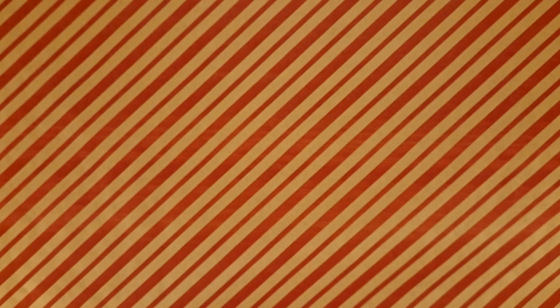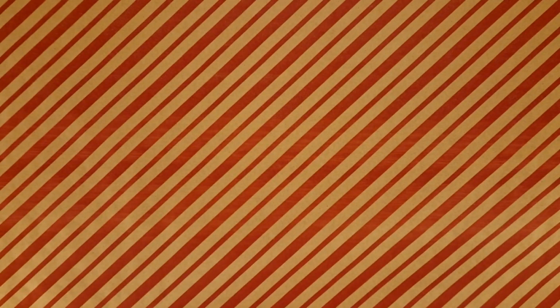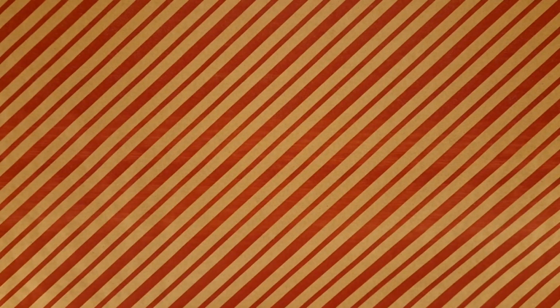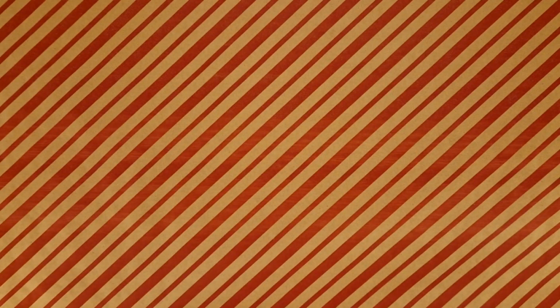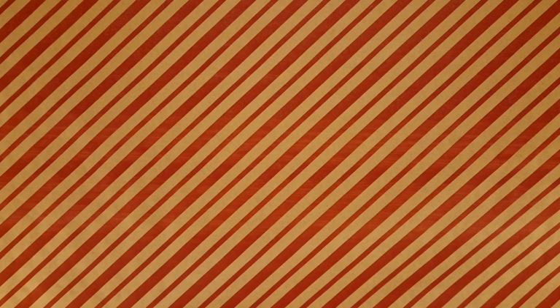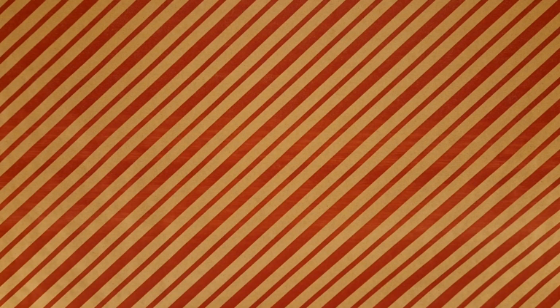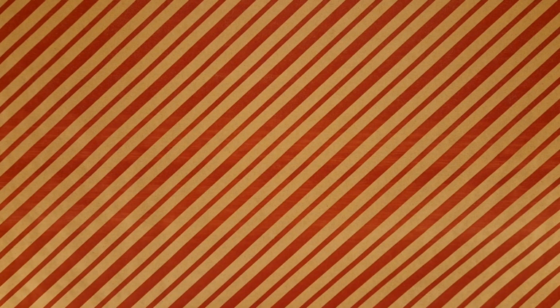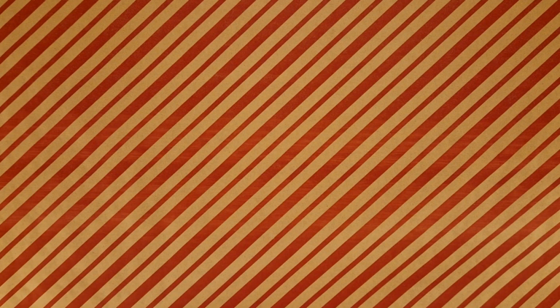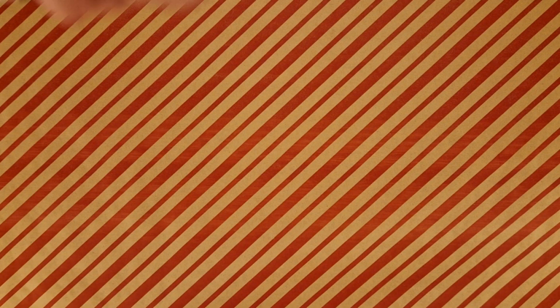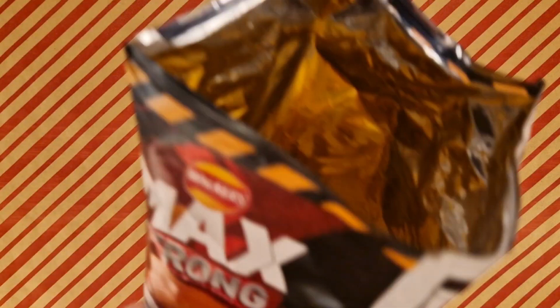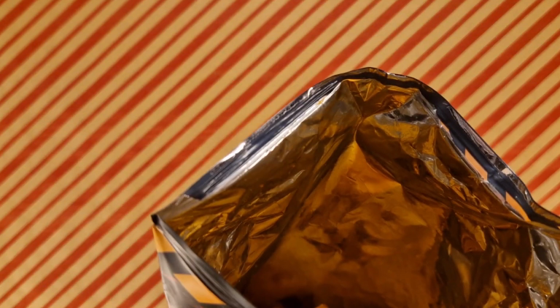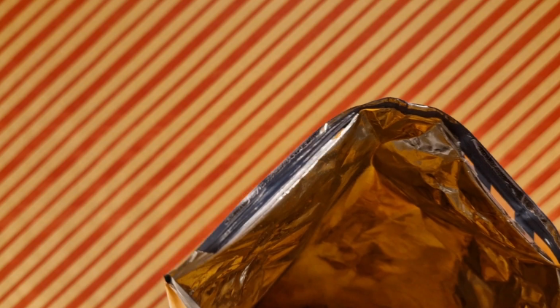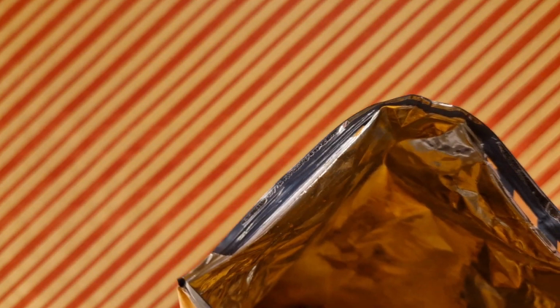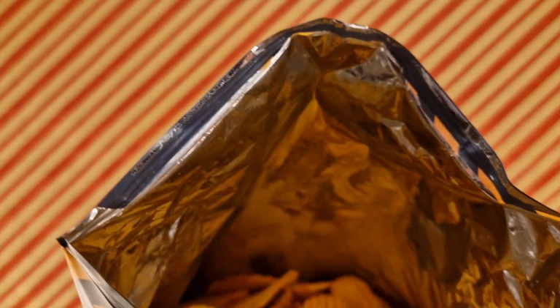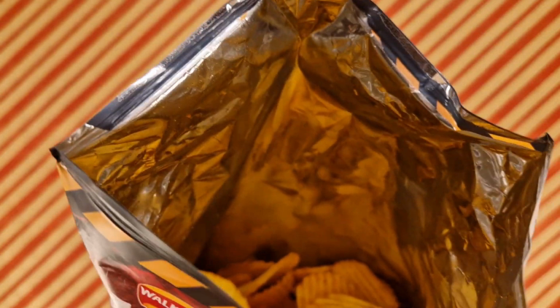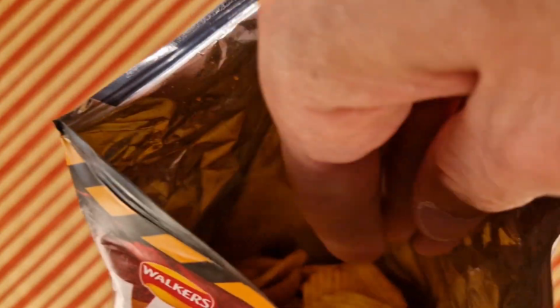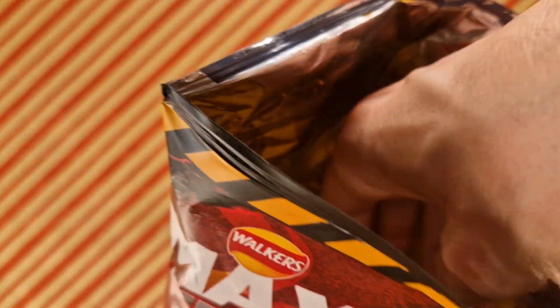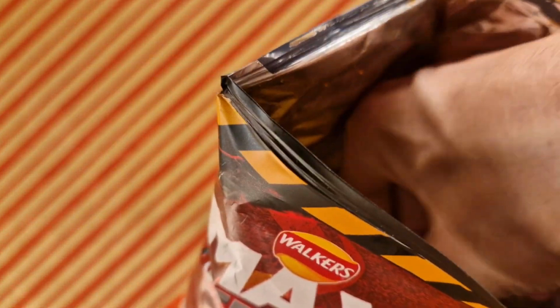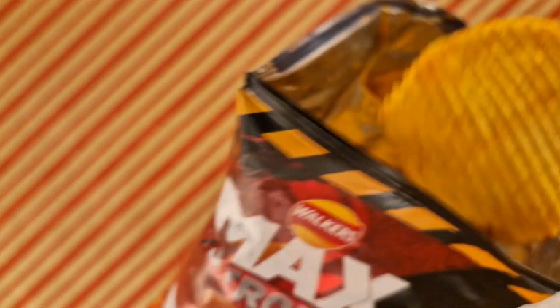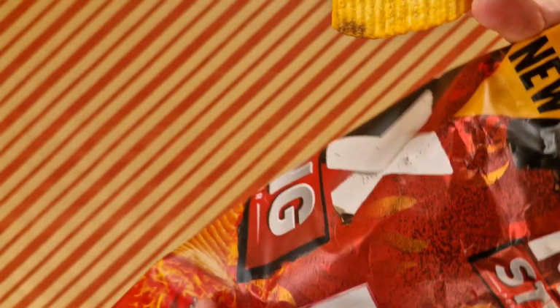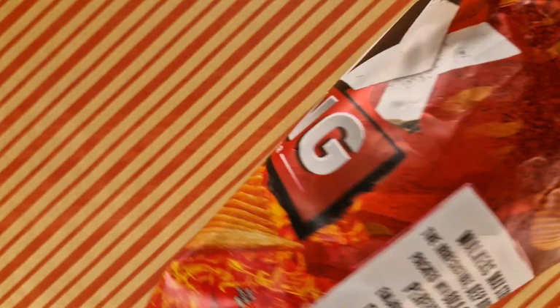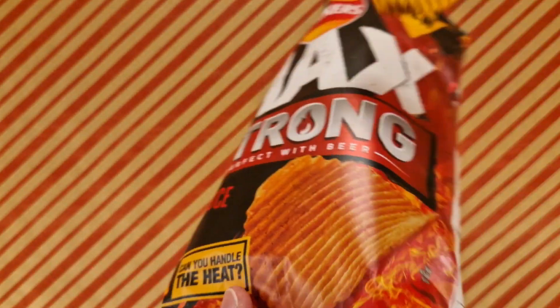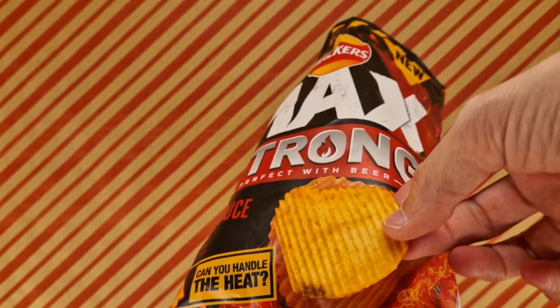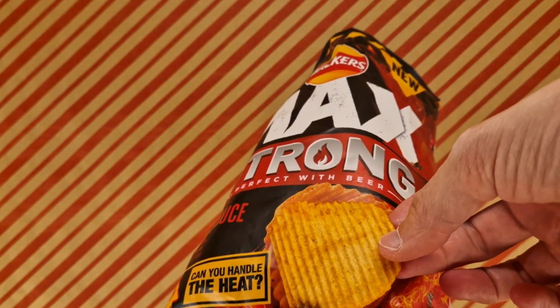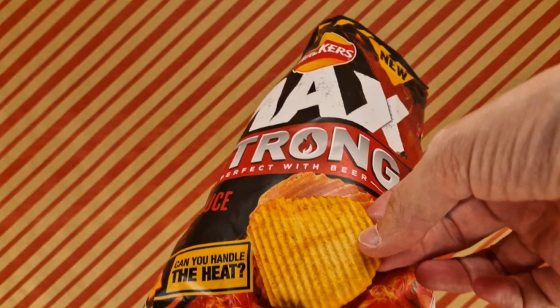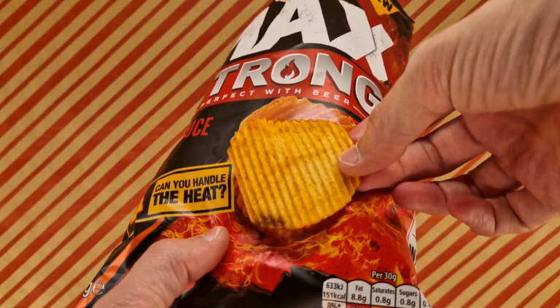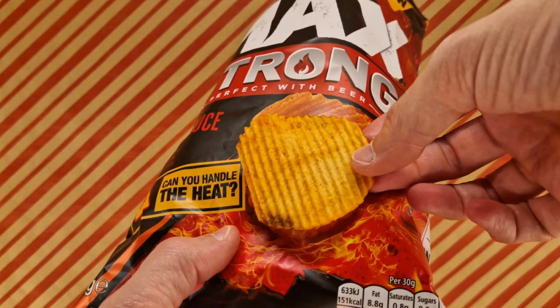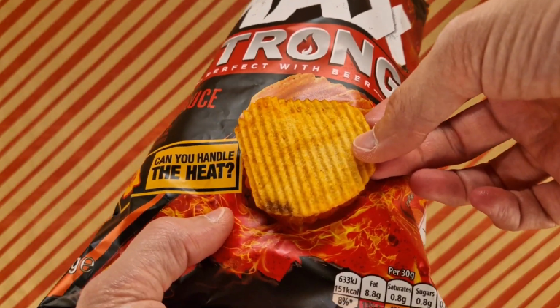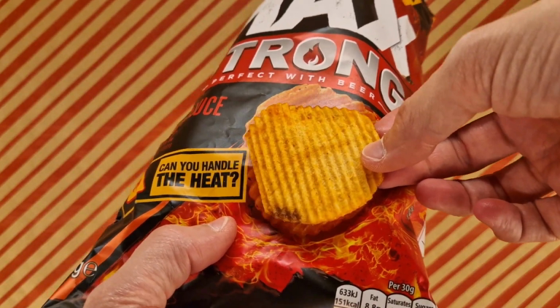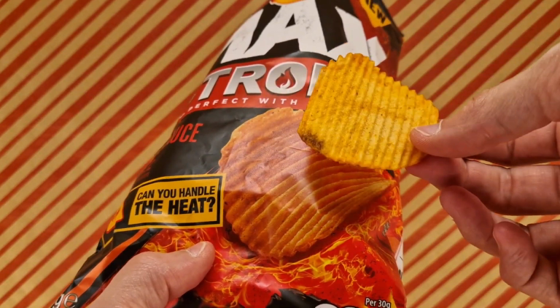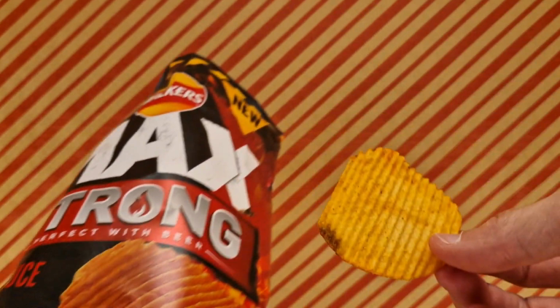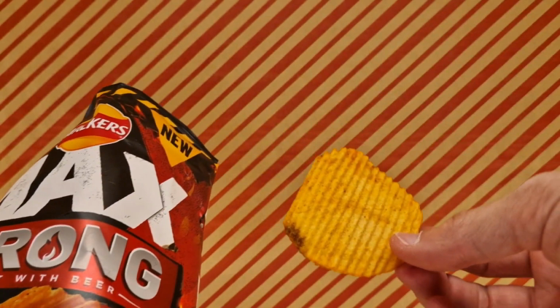Let's give it a smell. Hmm, it does have a whiff. A whiff indeed. Let's see if we've got the nearest one to the size in the packet. Let's try.